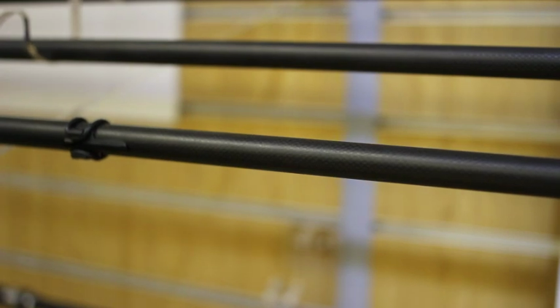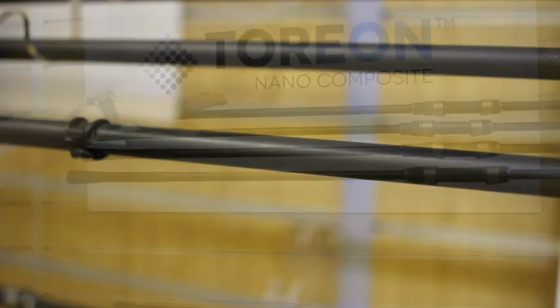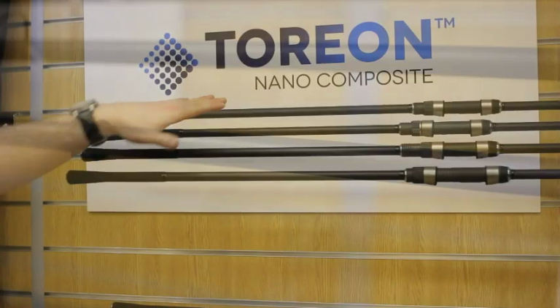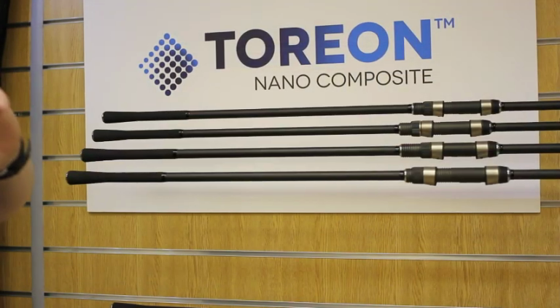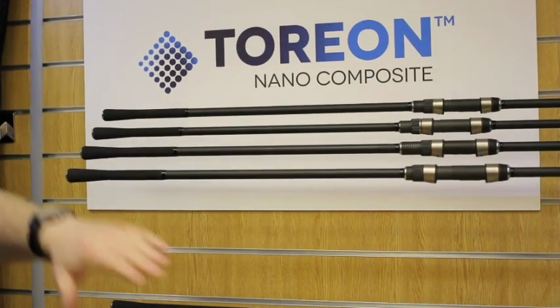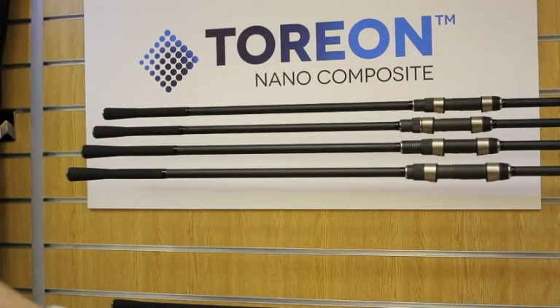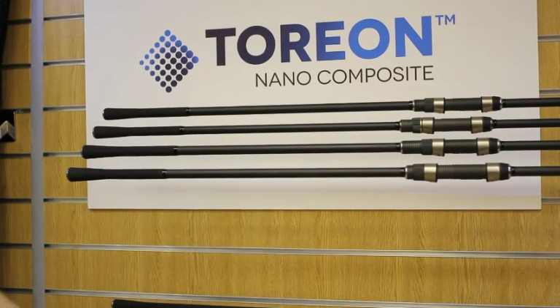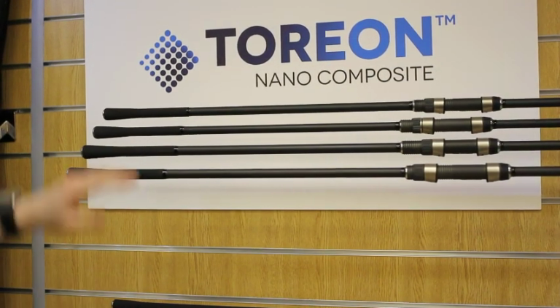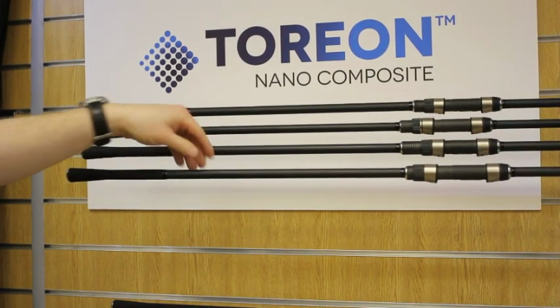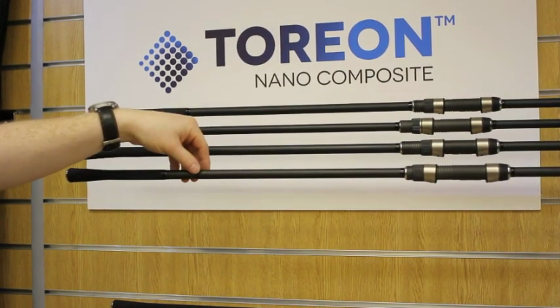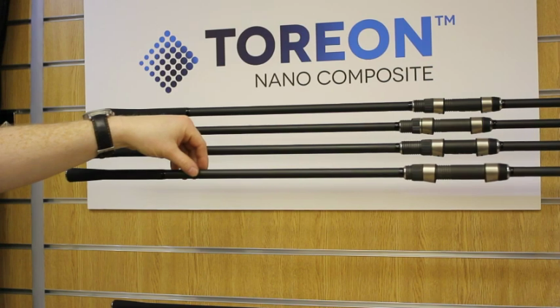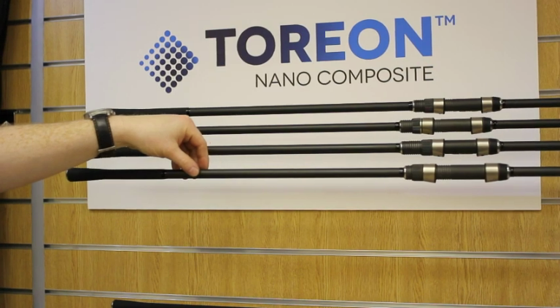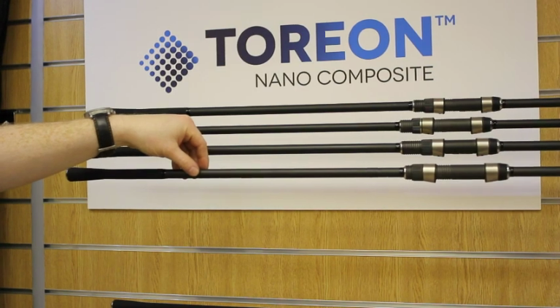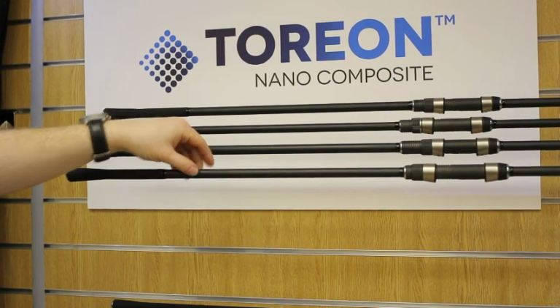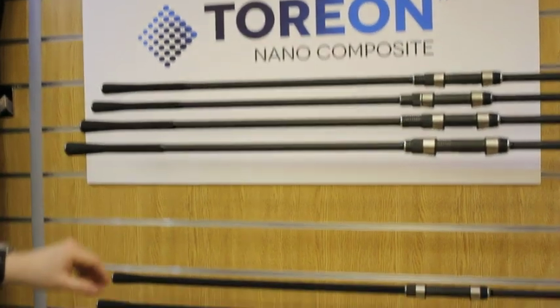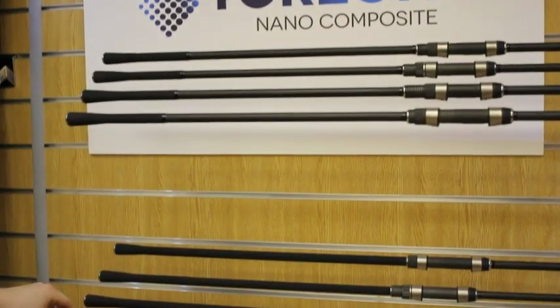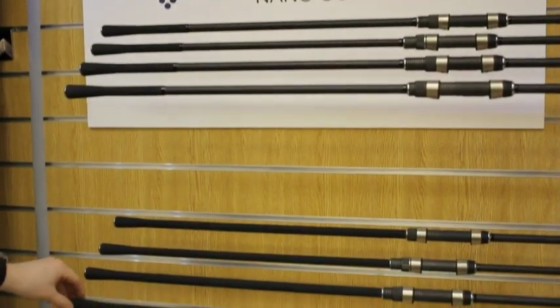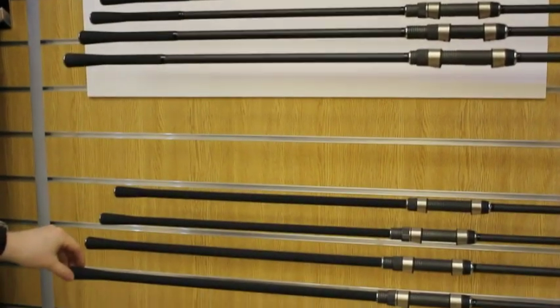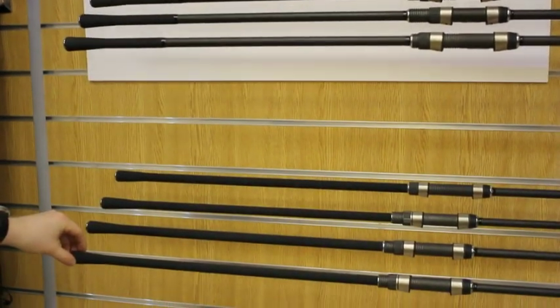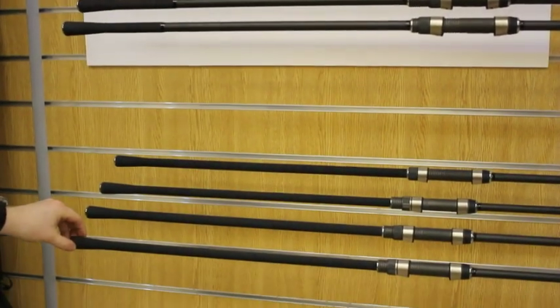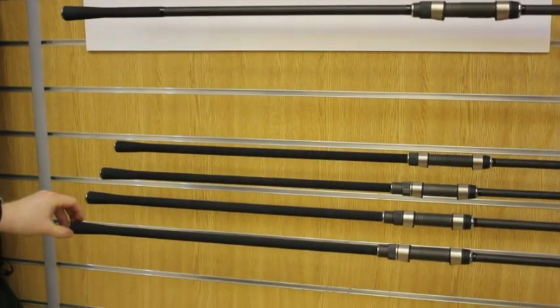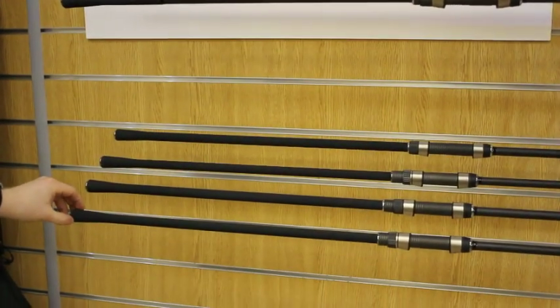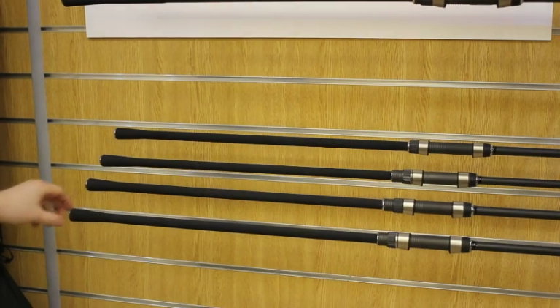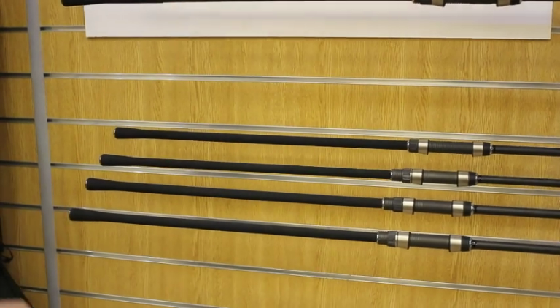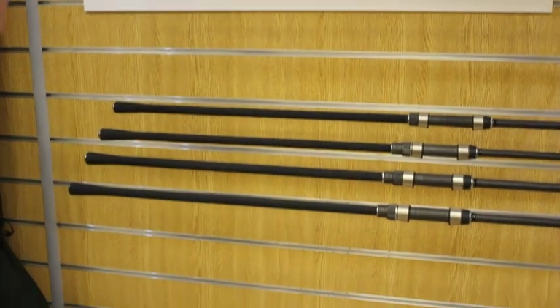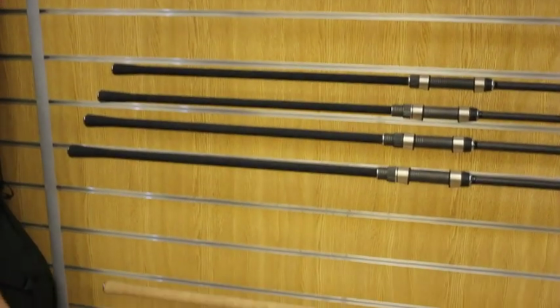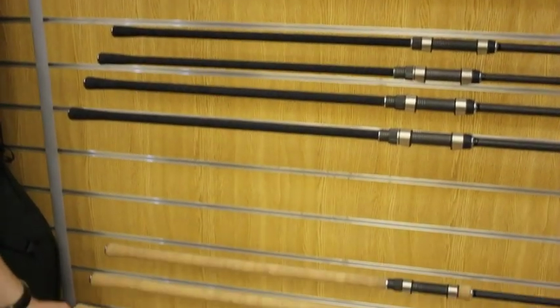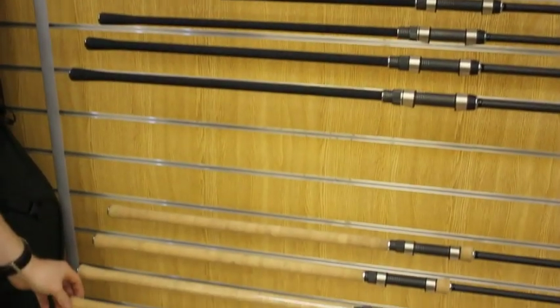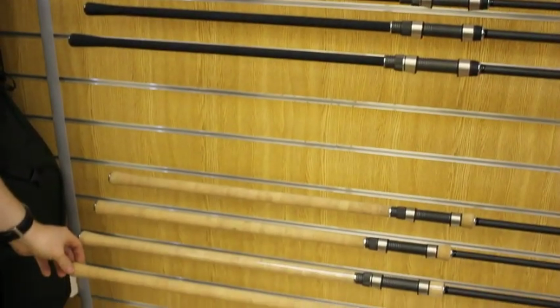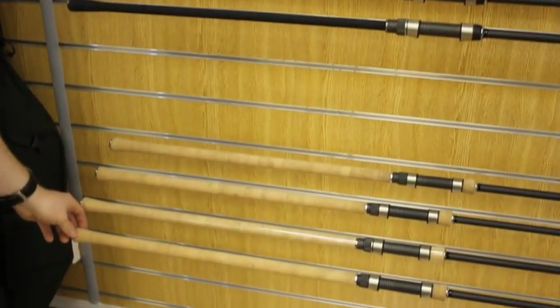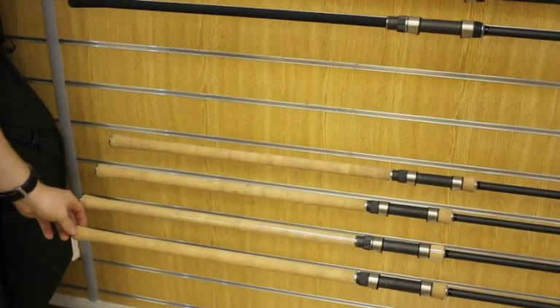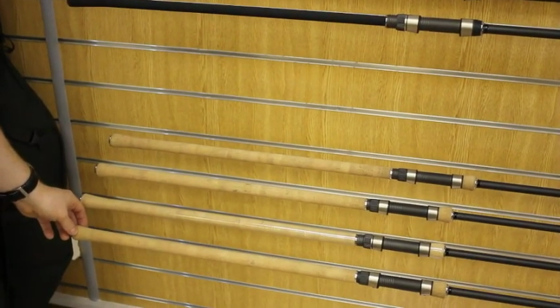This rod is available in three different handle finishes: you've got the standard abbreviated handle, a high-quality full Japanese shrink-wrap handle, and then a high-quality slim cork handle.